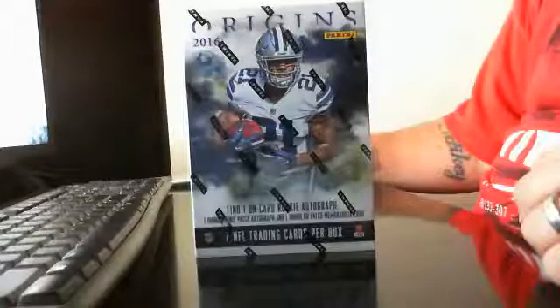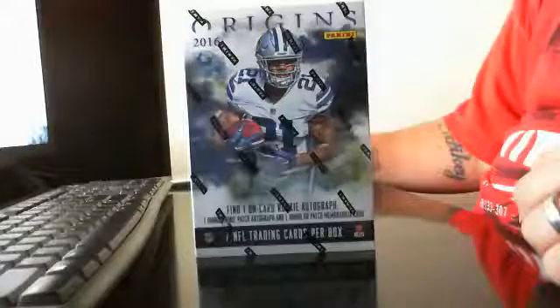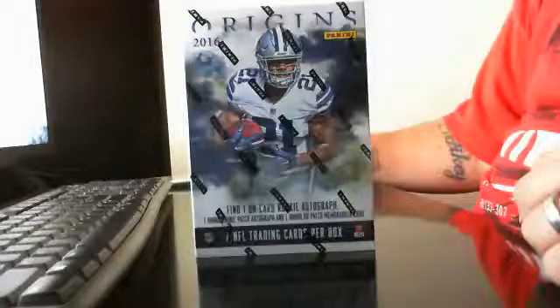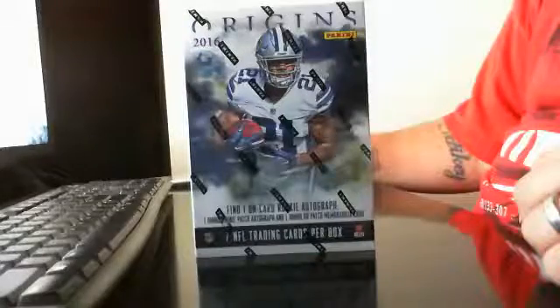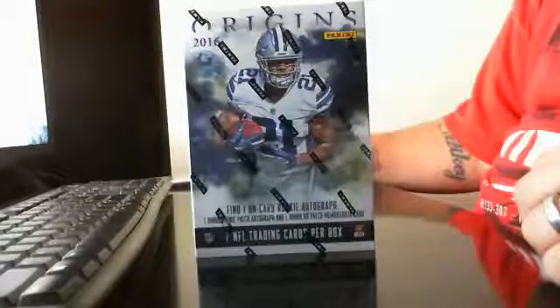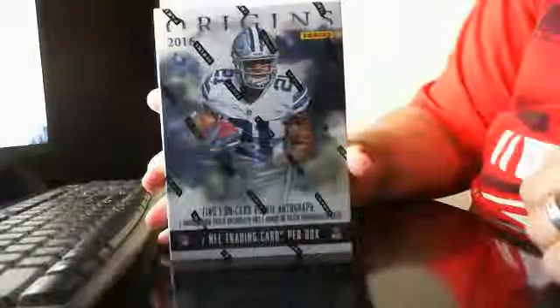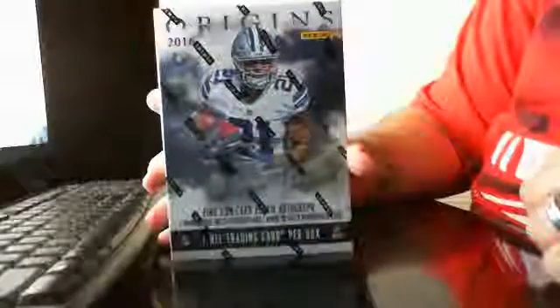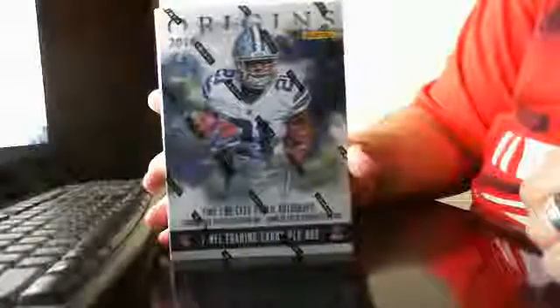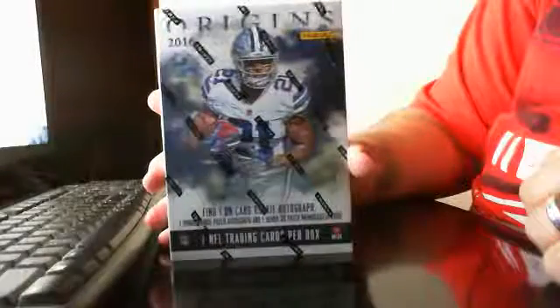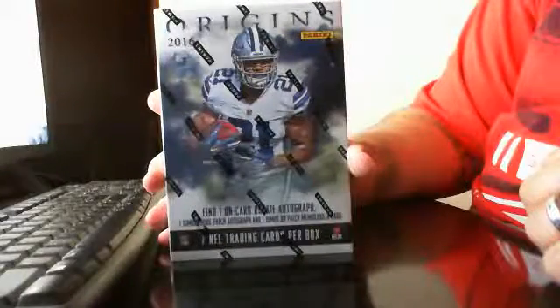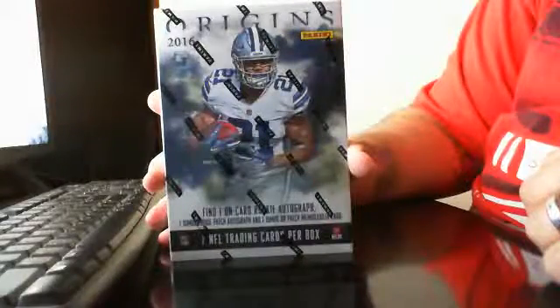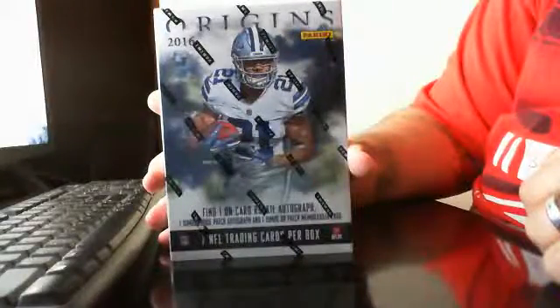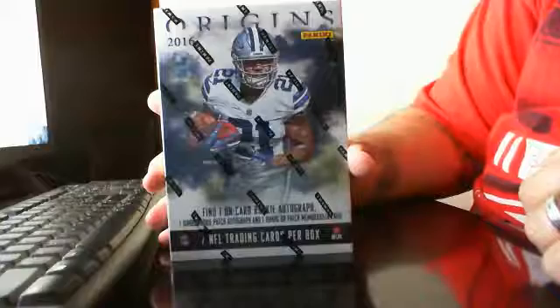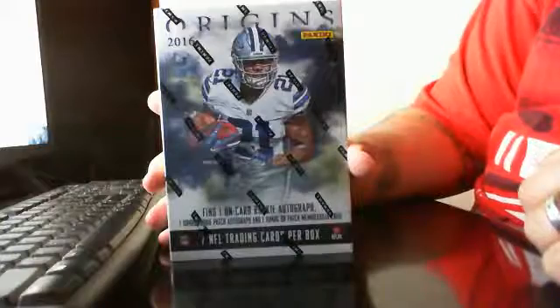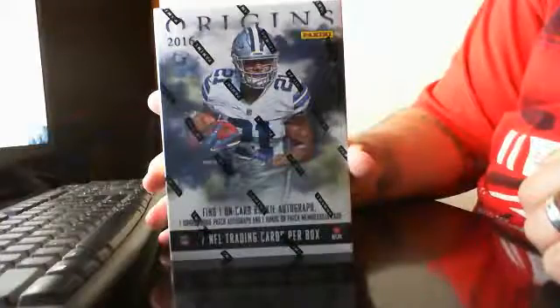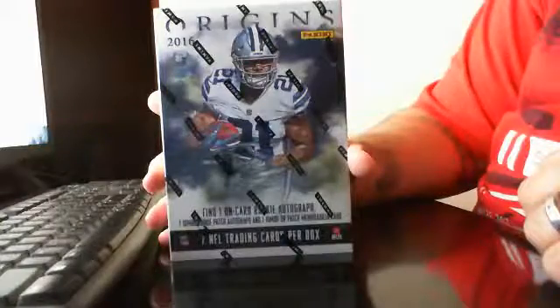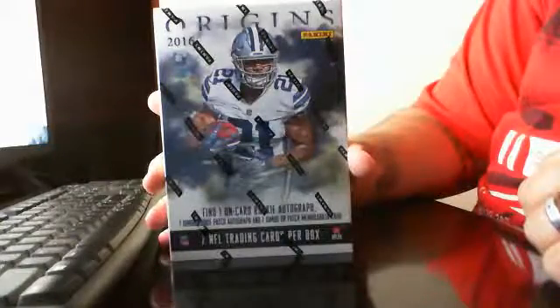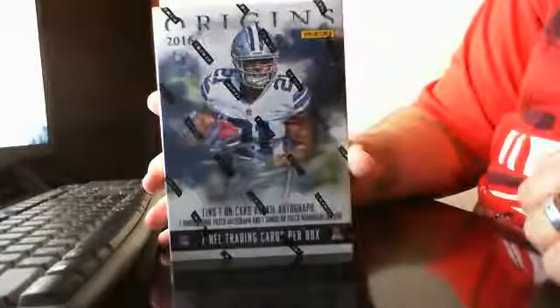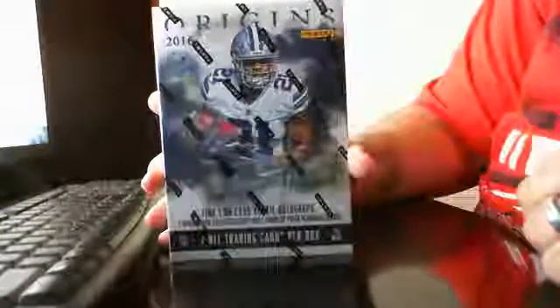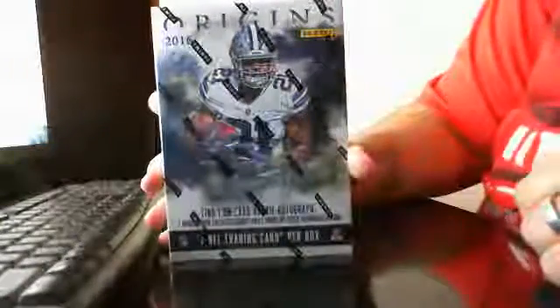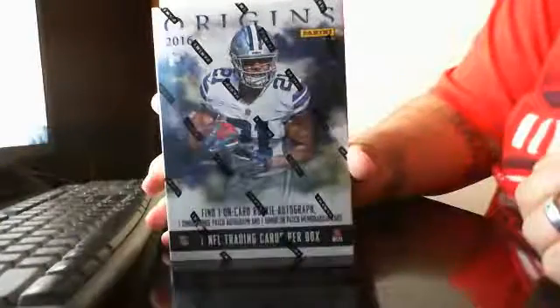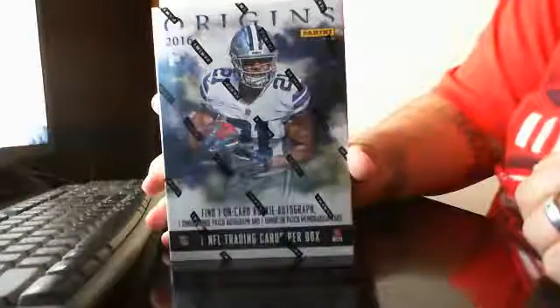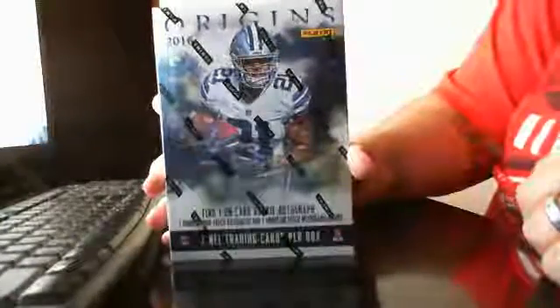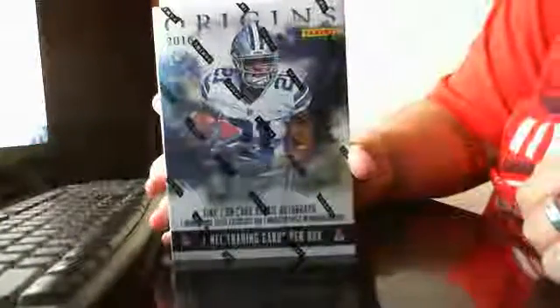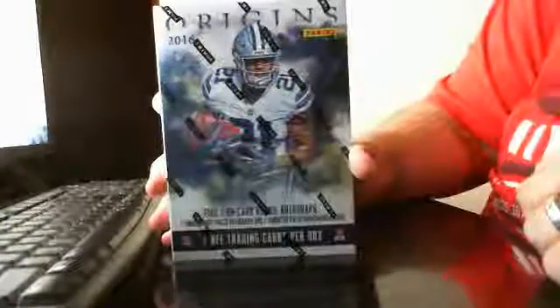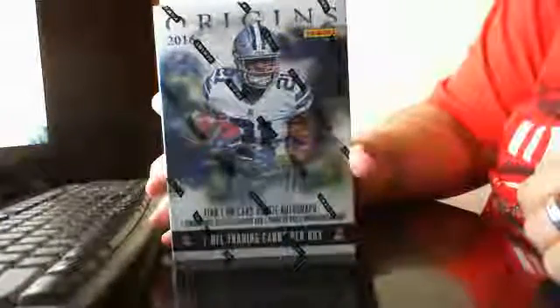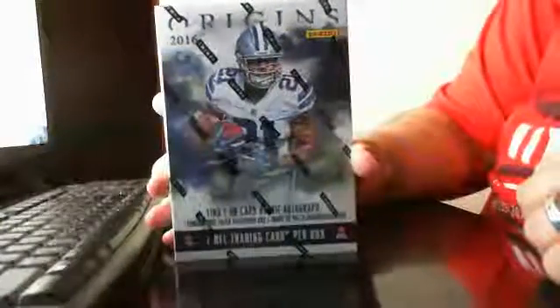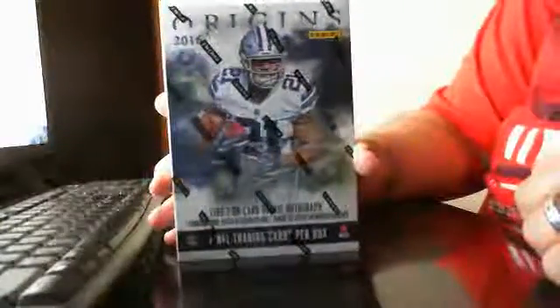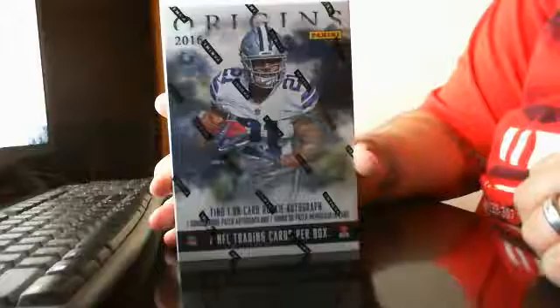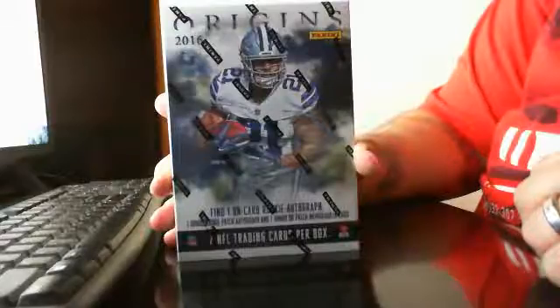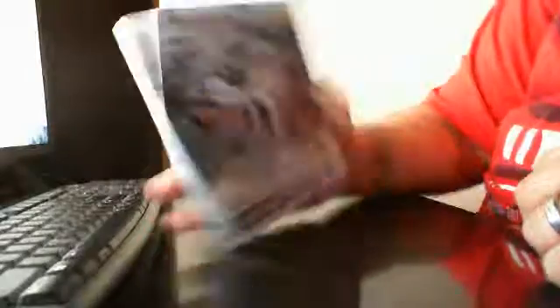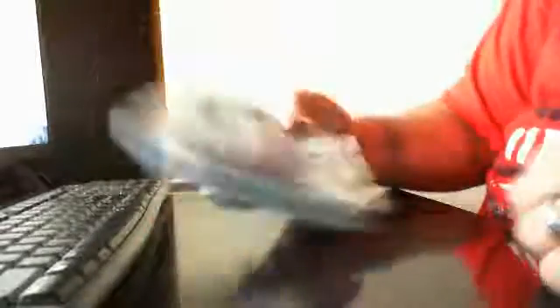Alright guys, we're doing a single box break of 2016 Origins — a personal box break for Mr. Jeff Hole. He won it on the contest. Congrats bud. Now let's see what you get.